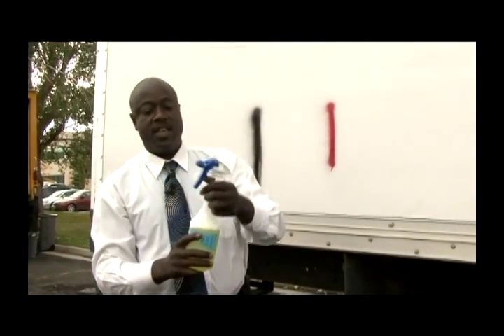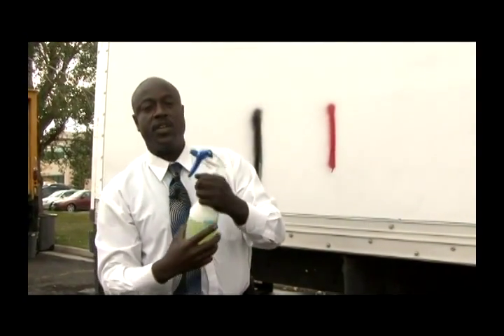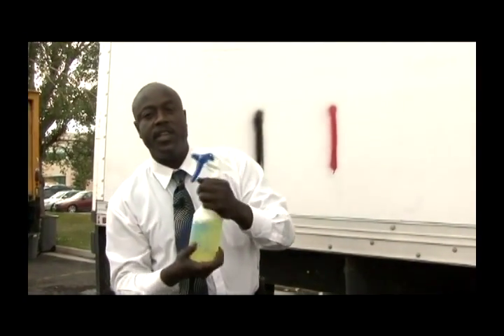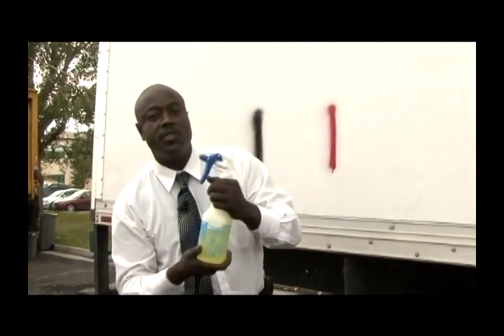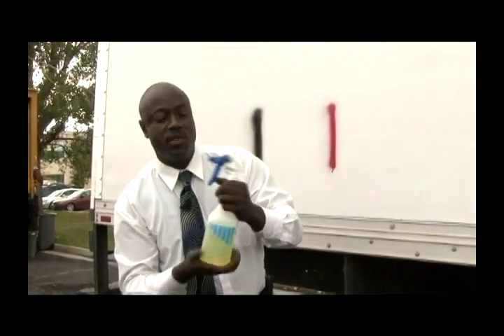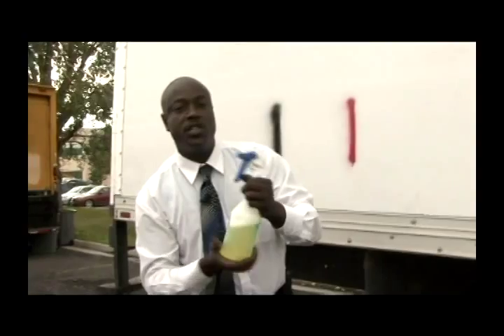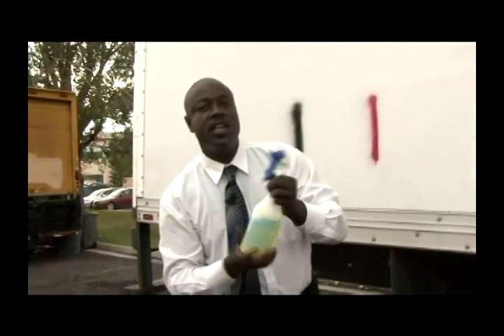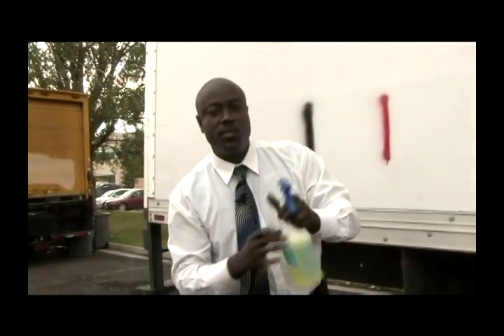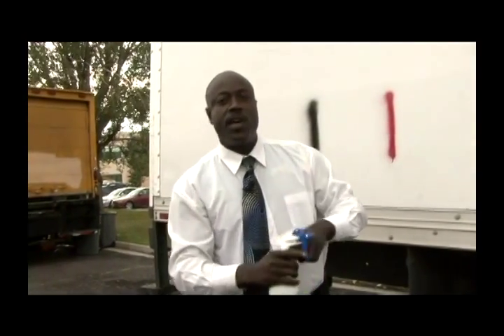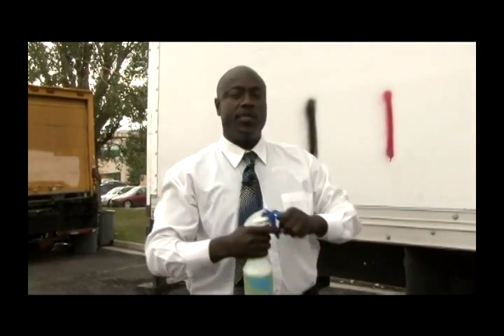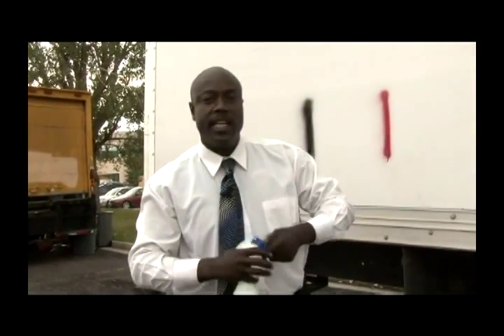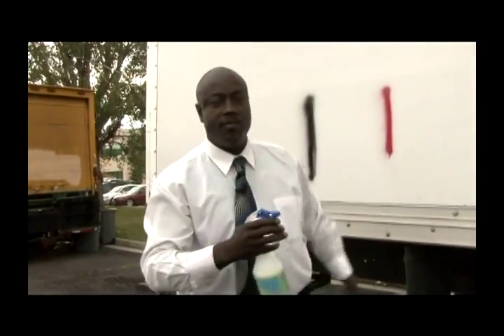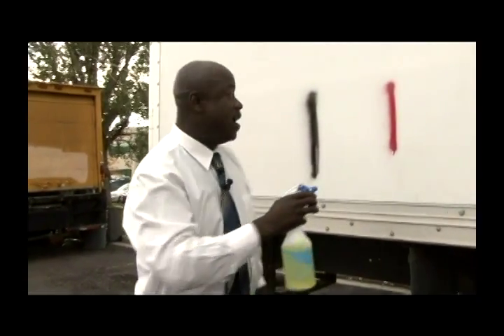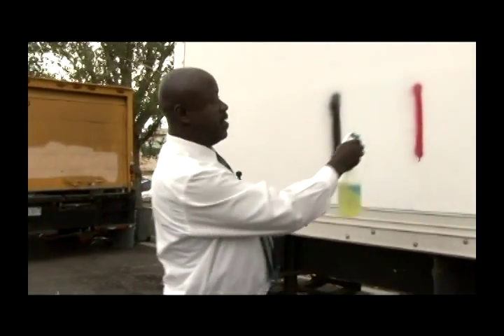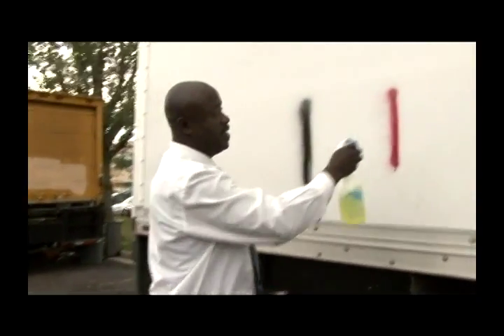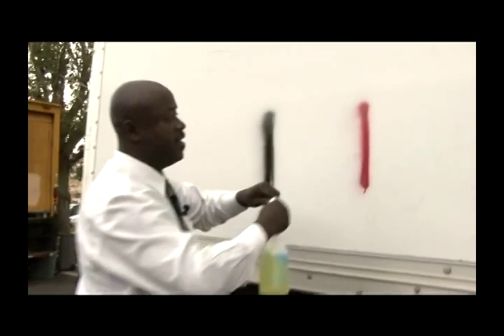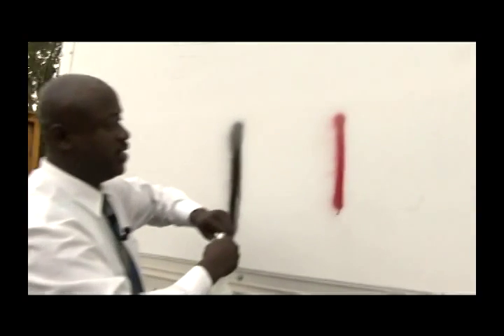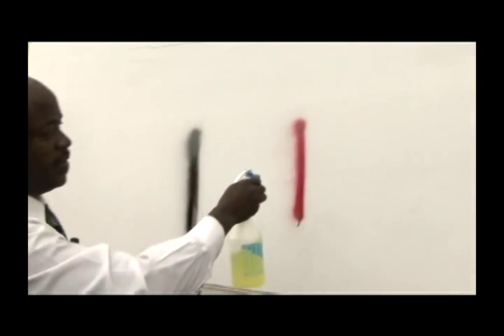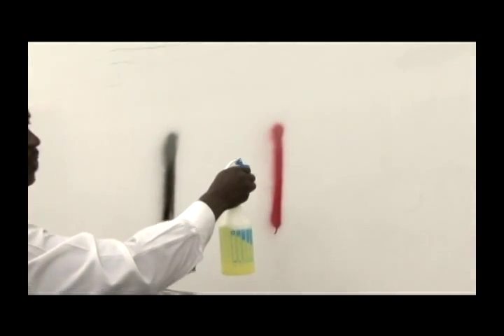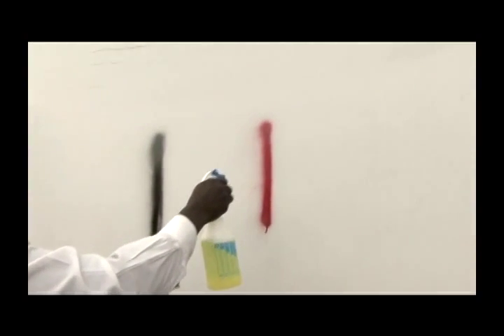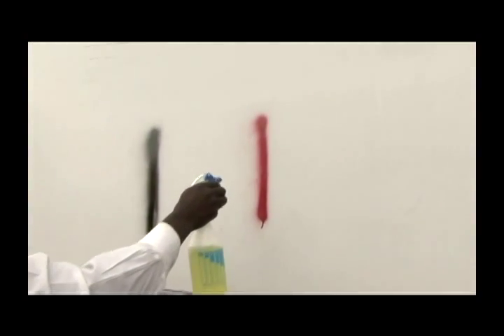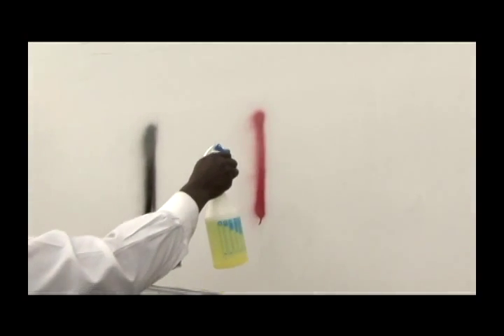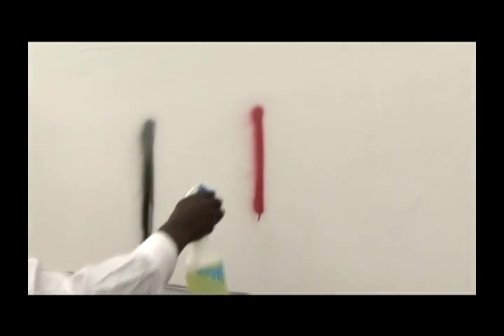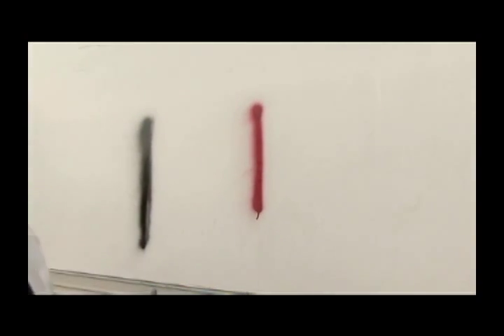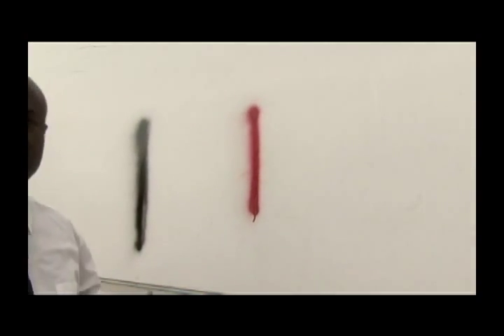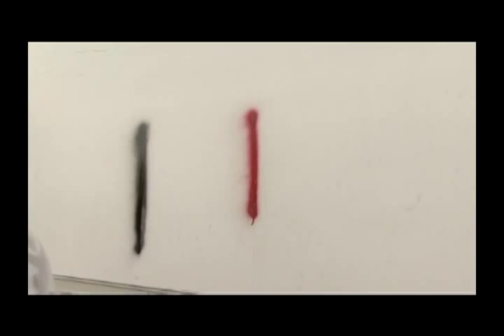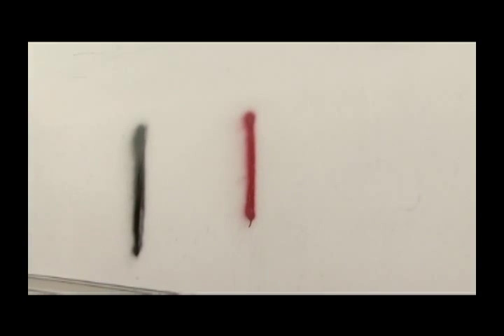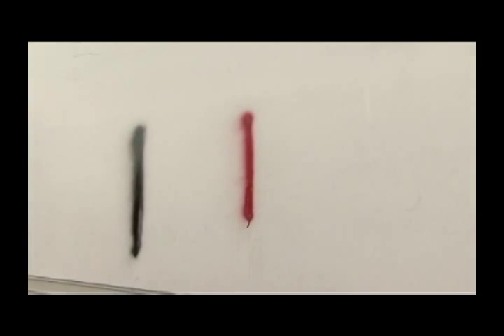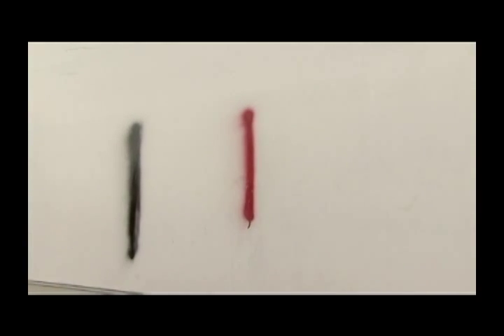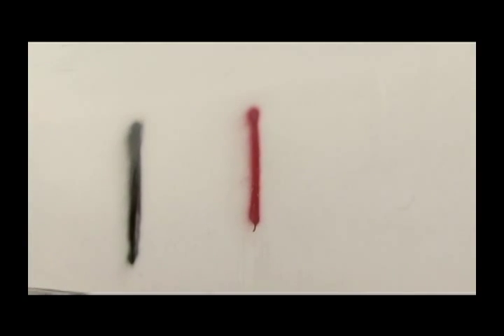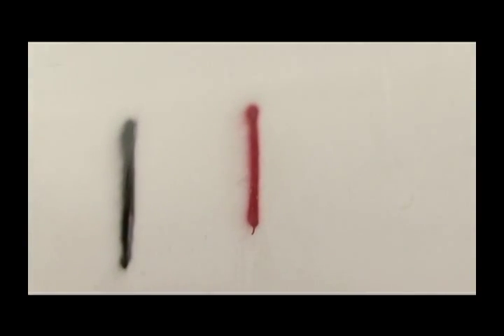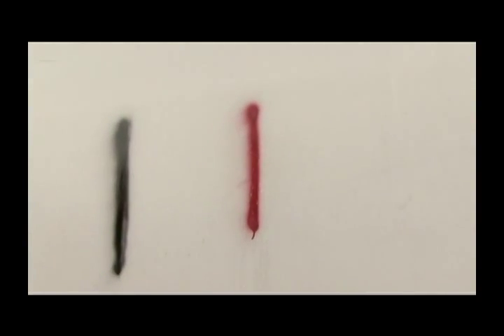In doing a graffiti demonstration, what you want to do is spray the graffiti and let it sit for a while like so. And to assist me in removing the graffiti, I'll be using double art steel wool.